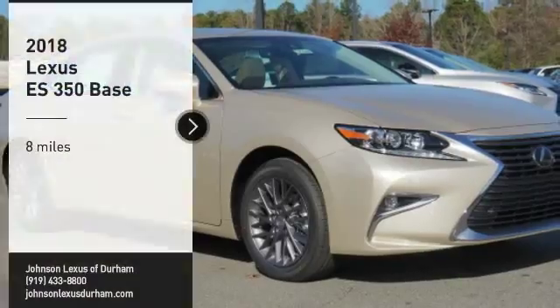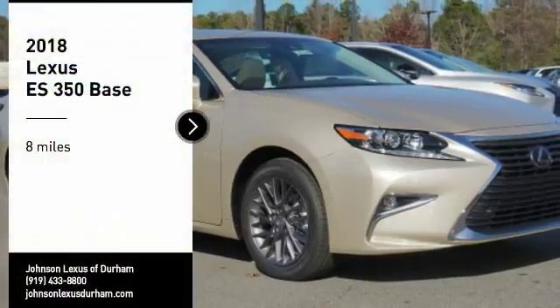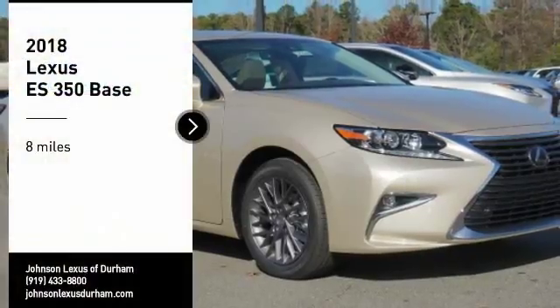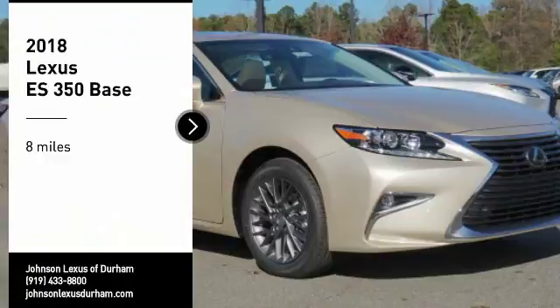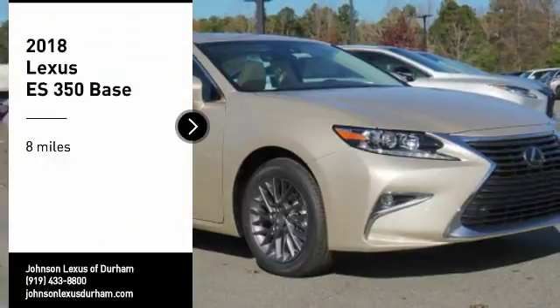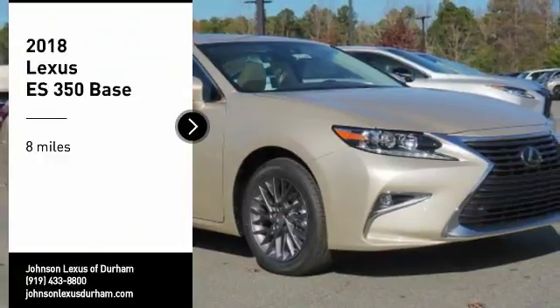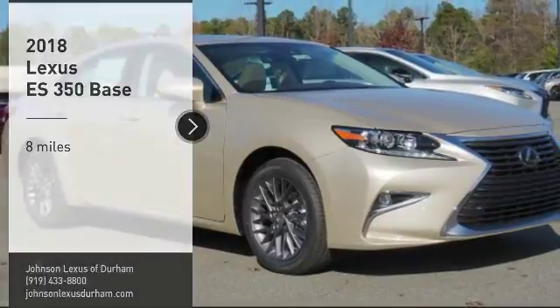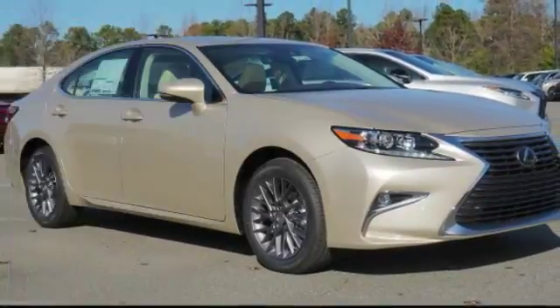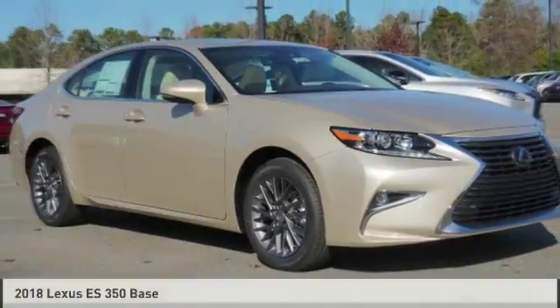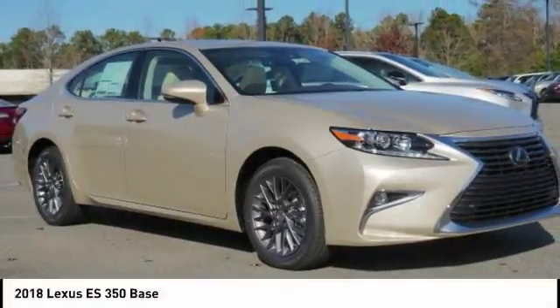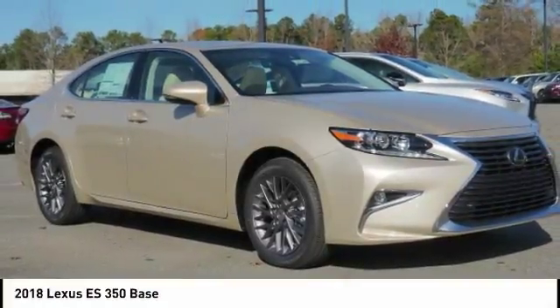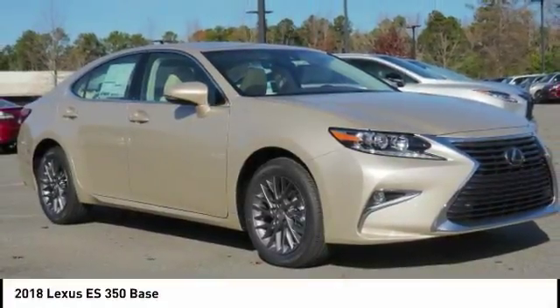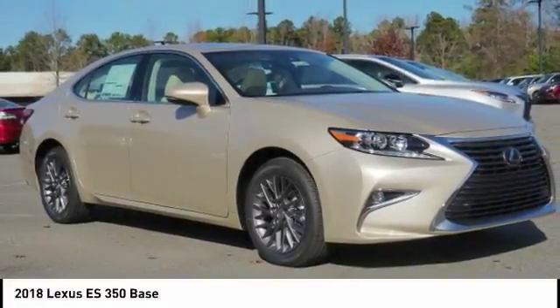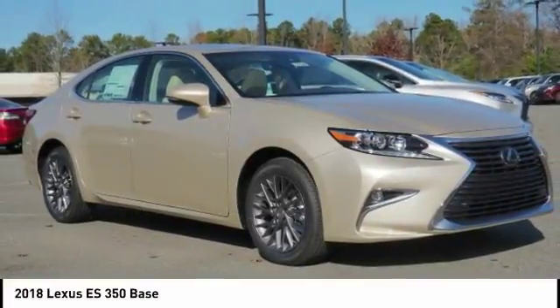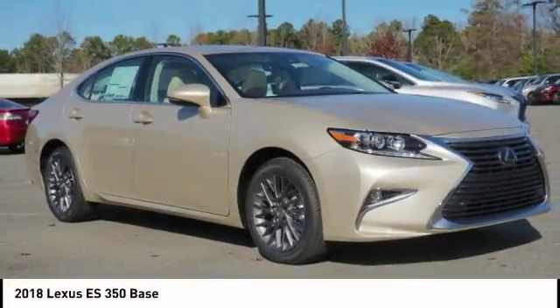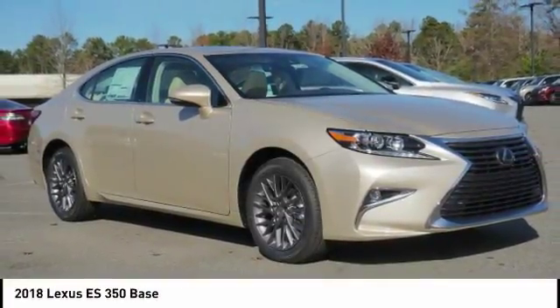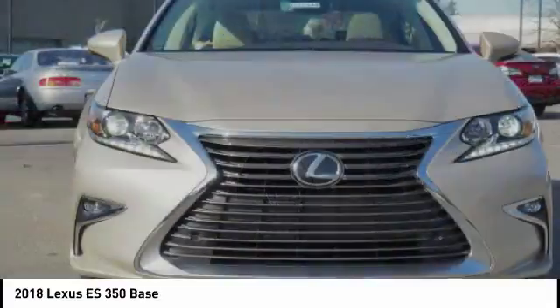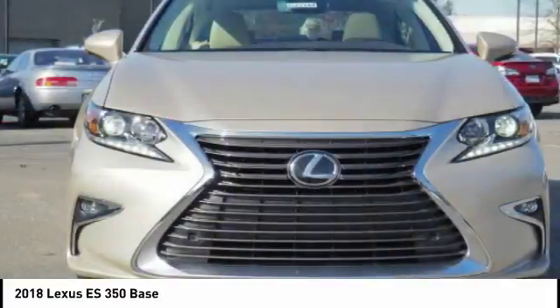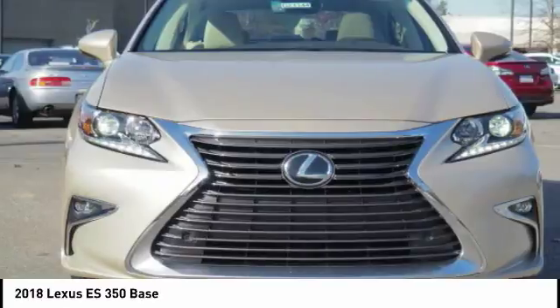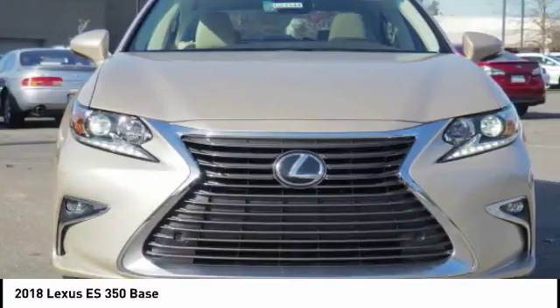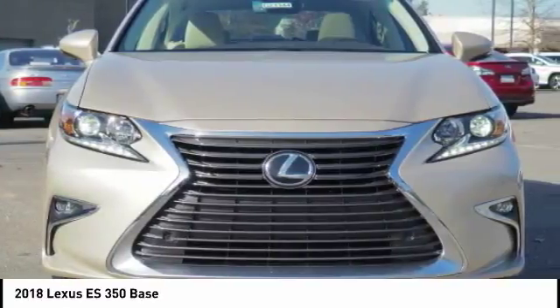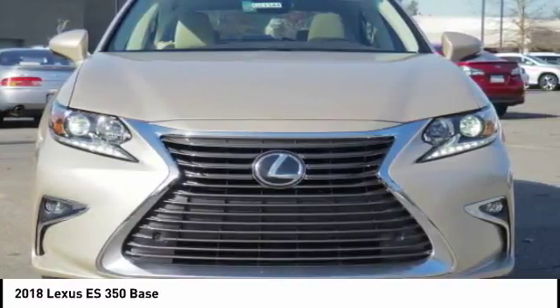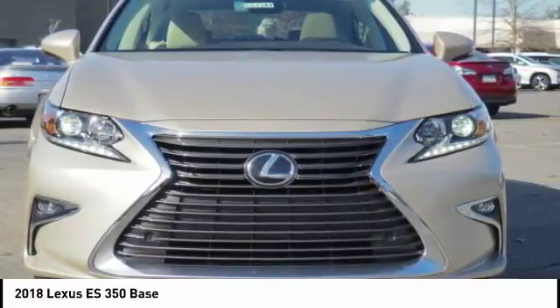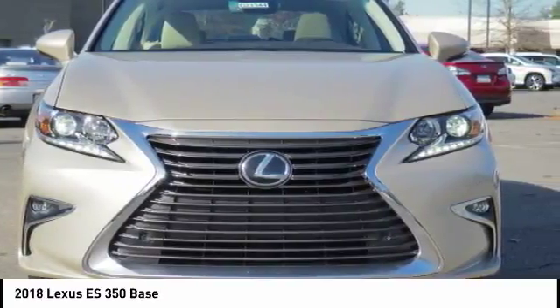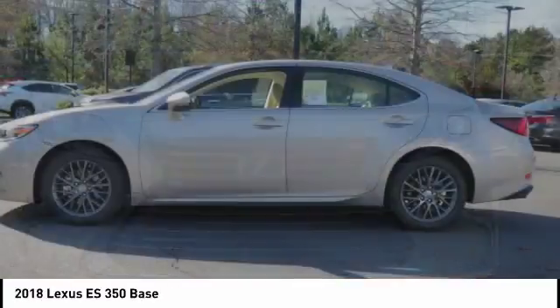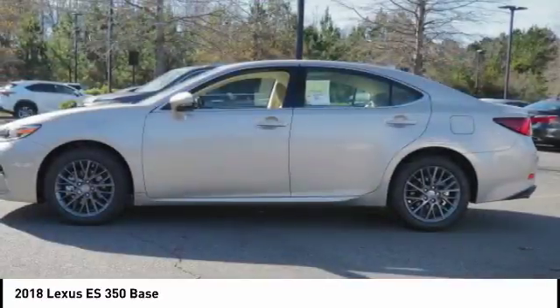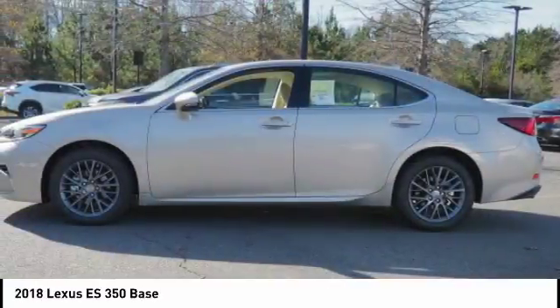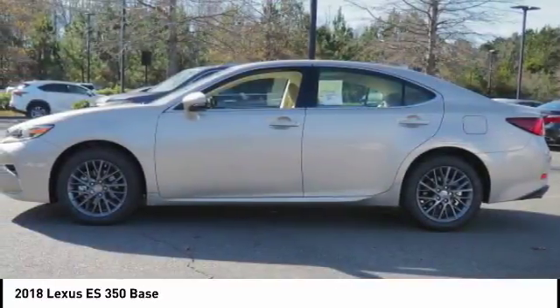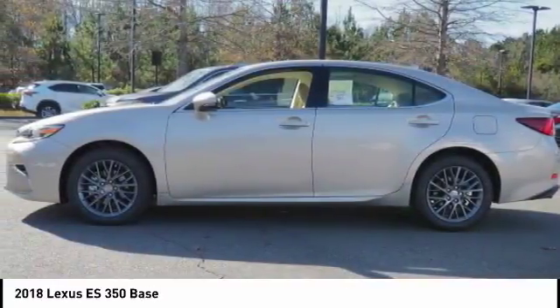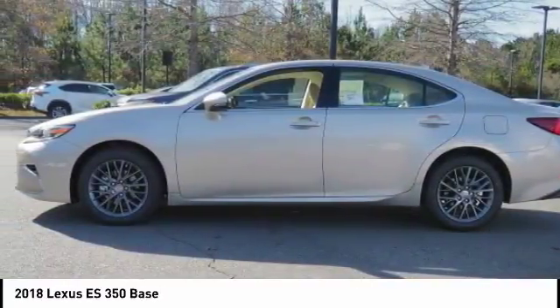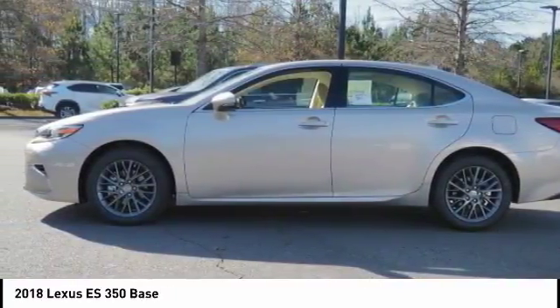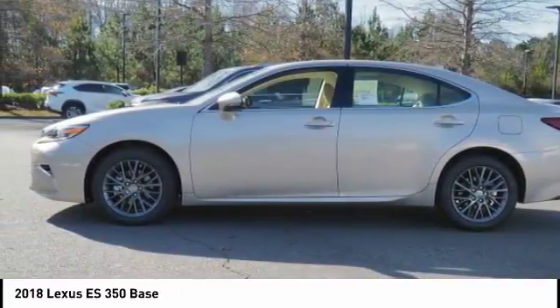You are going to love the 2018 ES350. The Lexus ES350 is a sophisticated combination of distinctive styling, luxury and smooth performance.